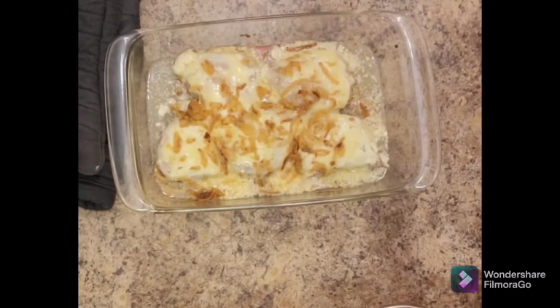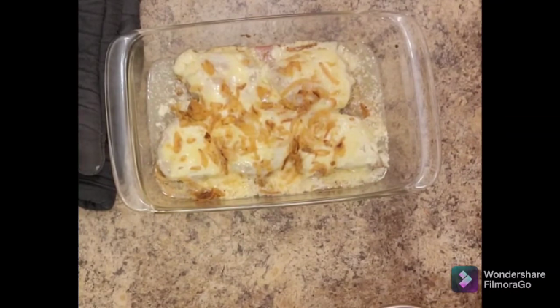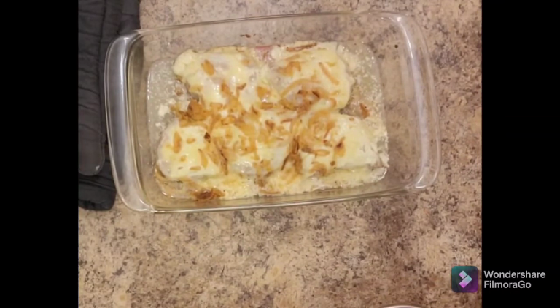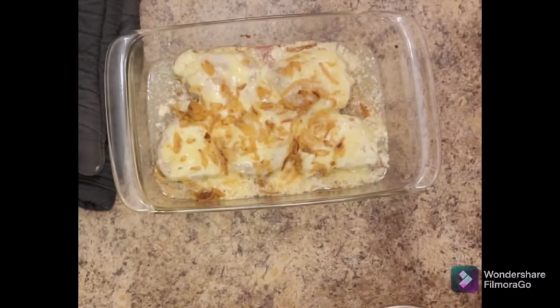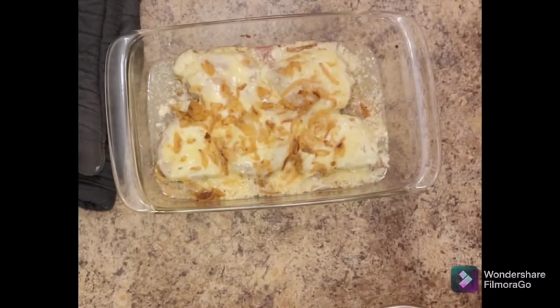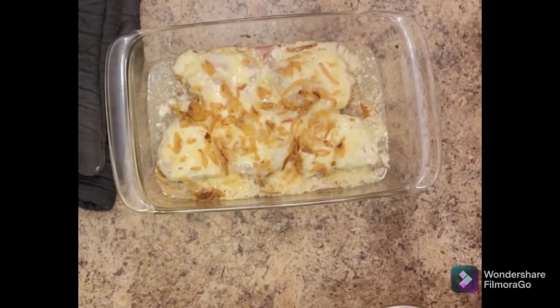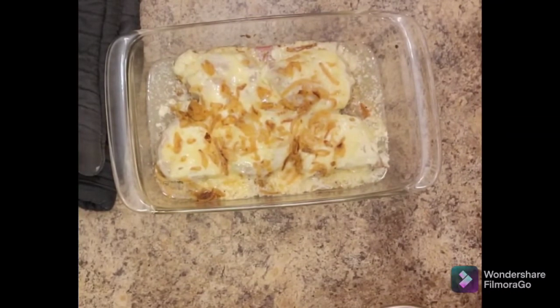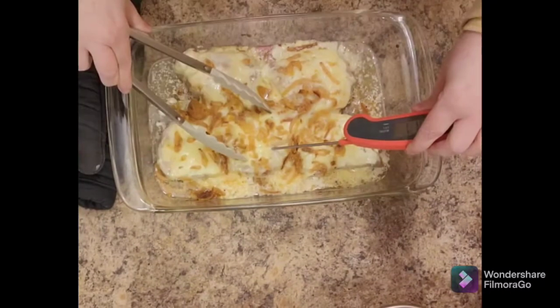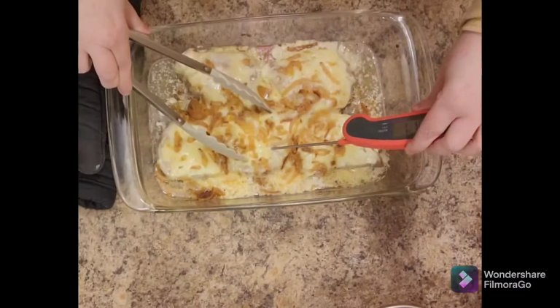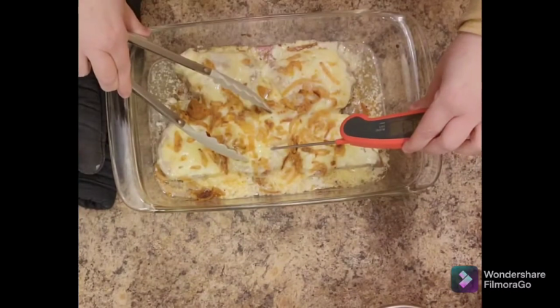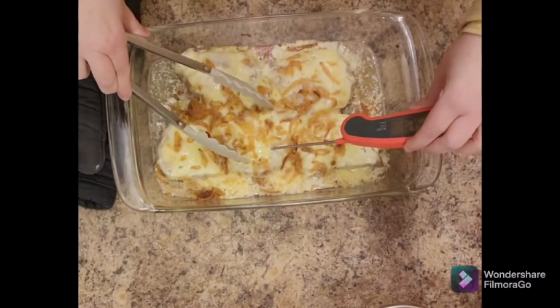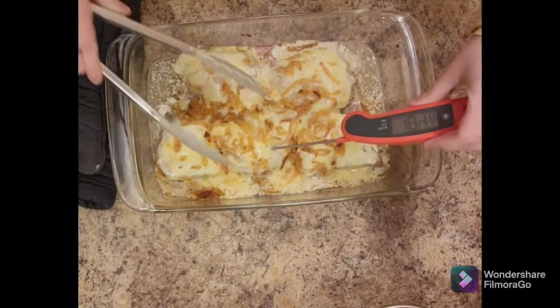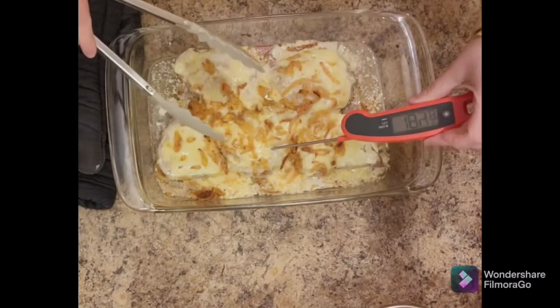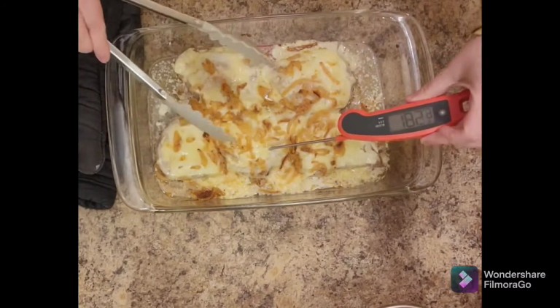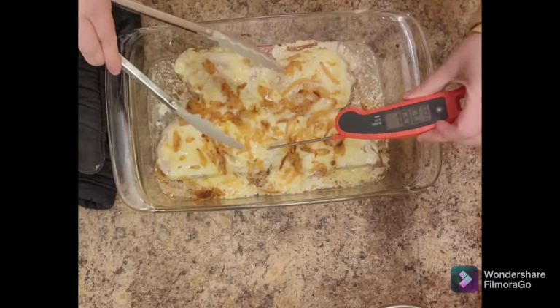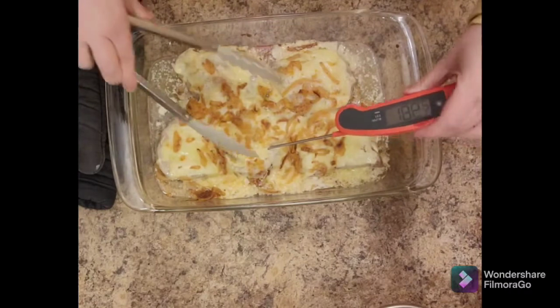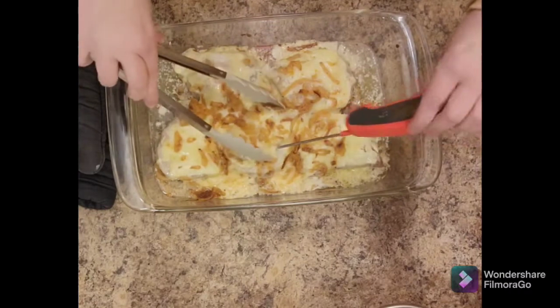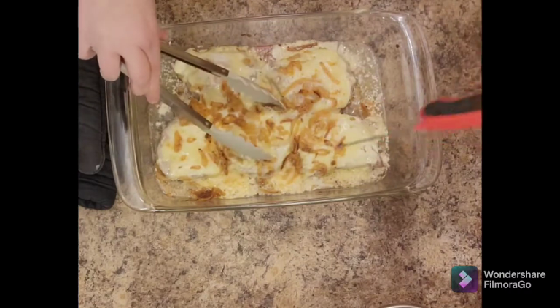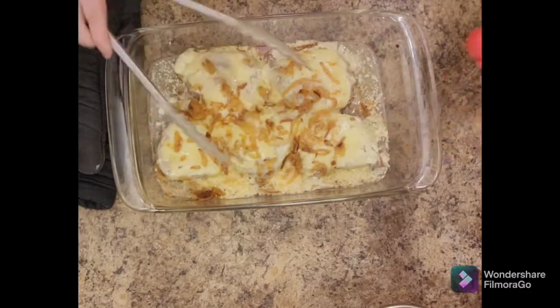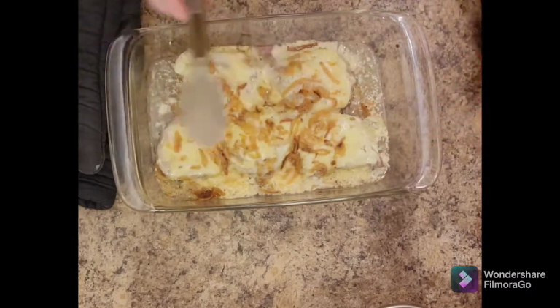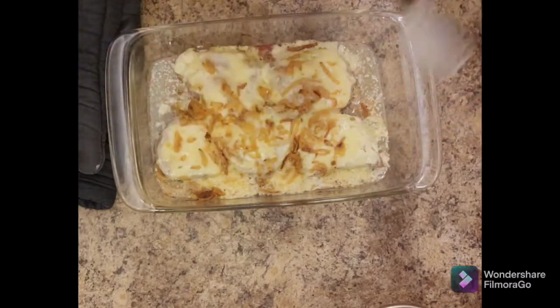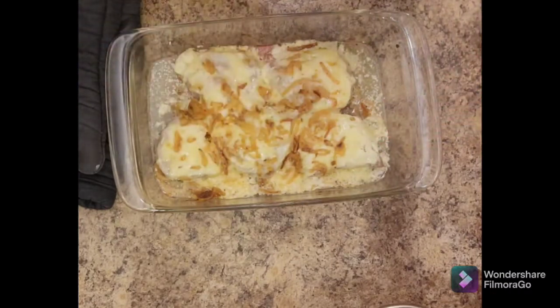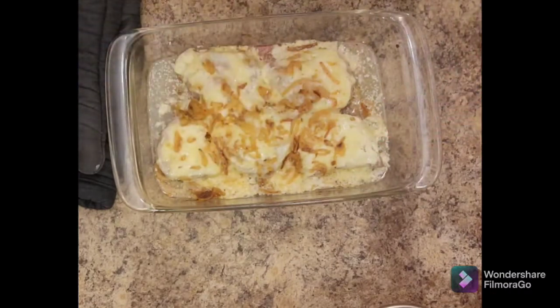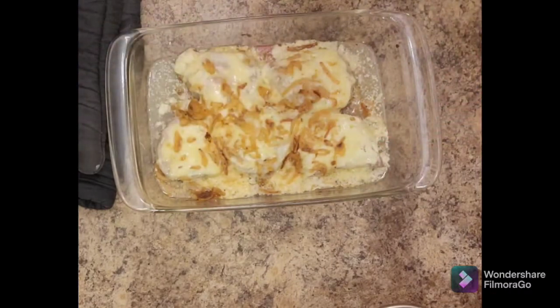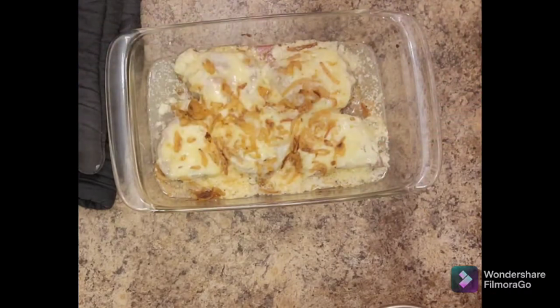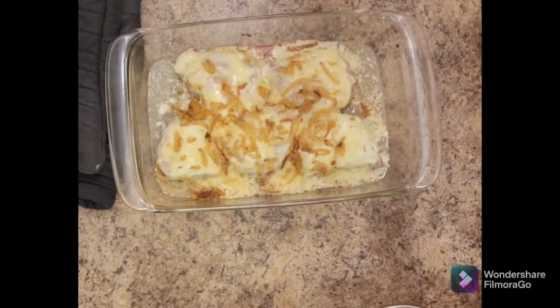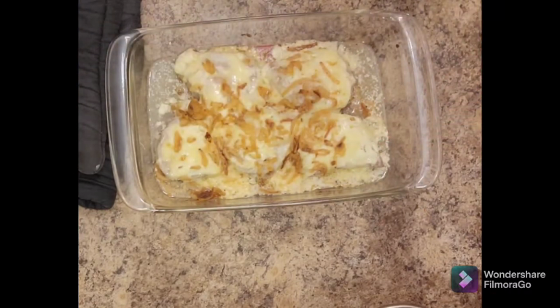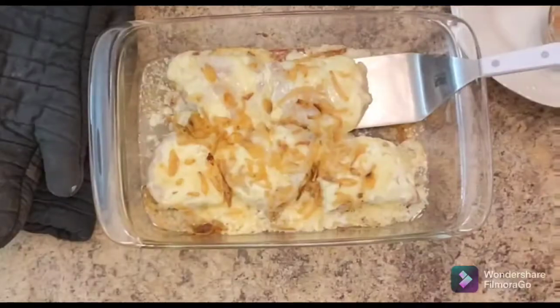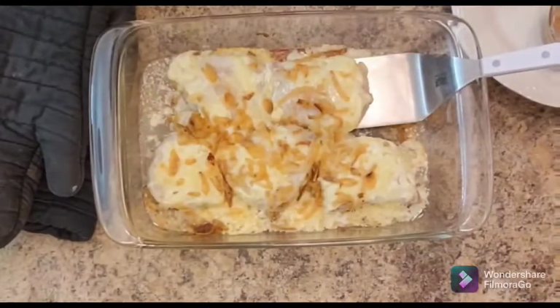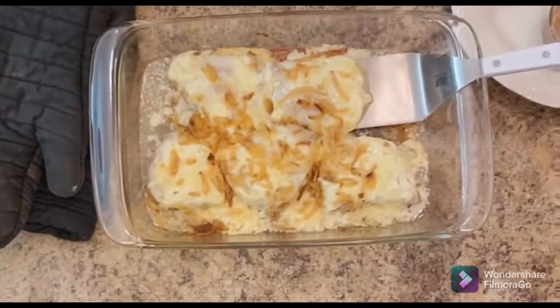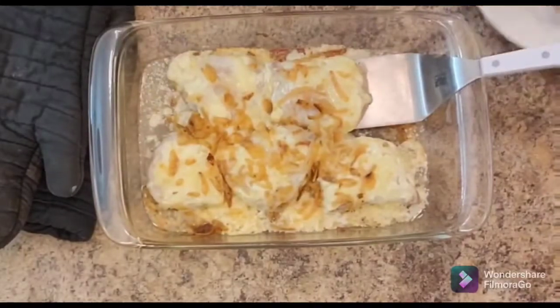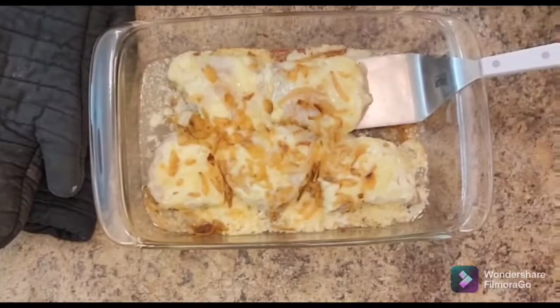Cheesy ooey gooey goodness, and my daughter was very excited. I was just taking the temperature just in case — it was like 182, so it was well over done. I probably could have done it for 30 minutes.